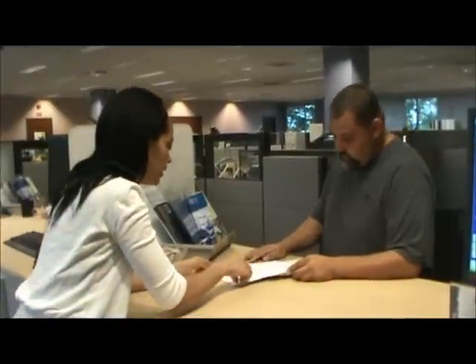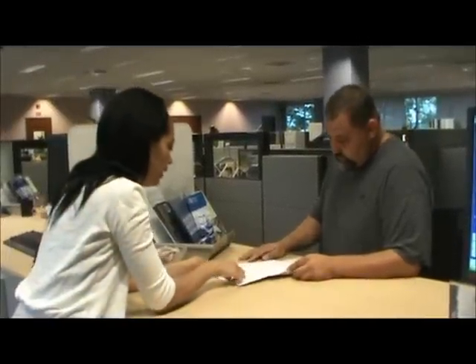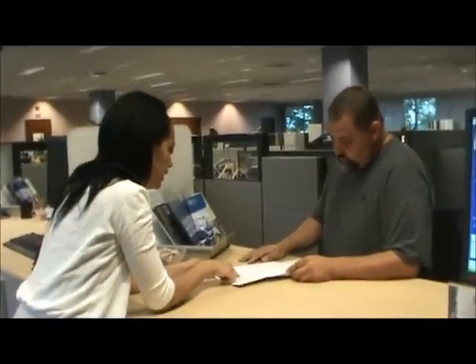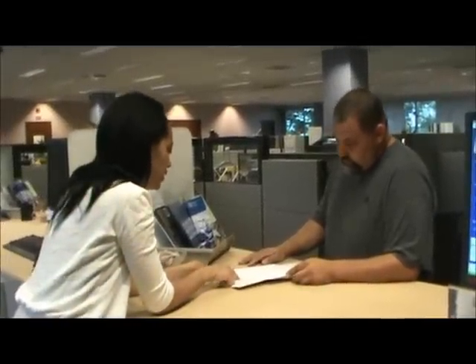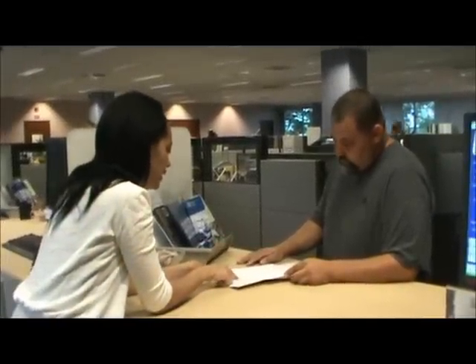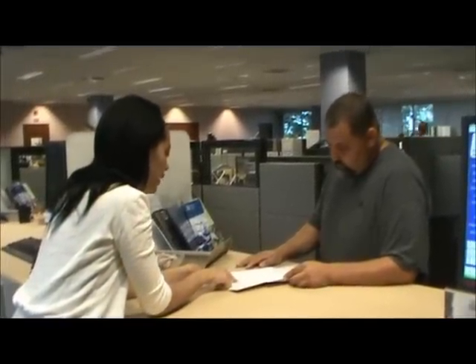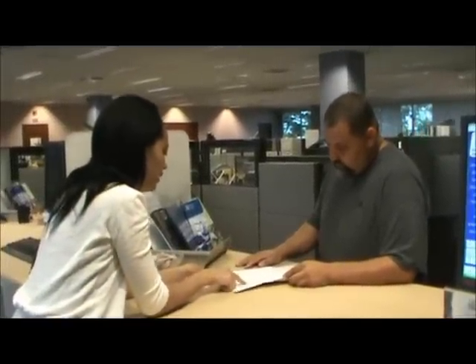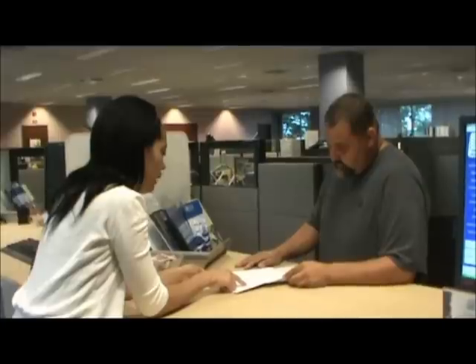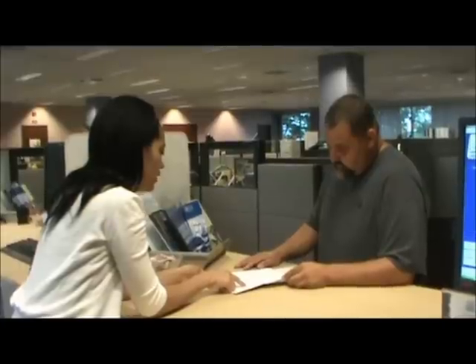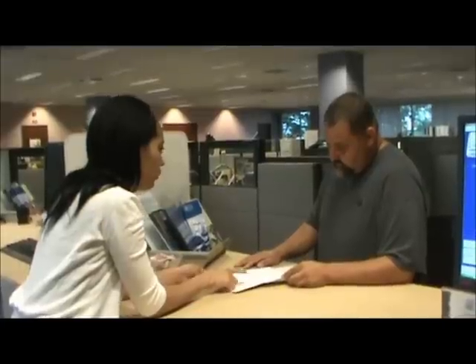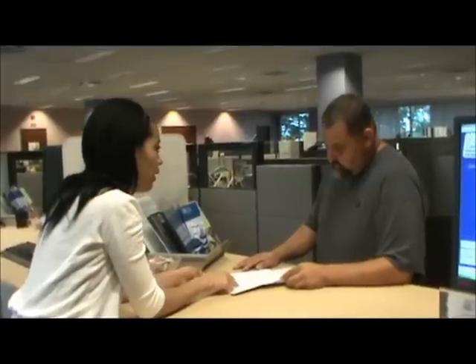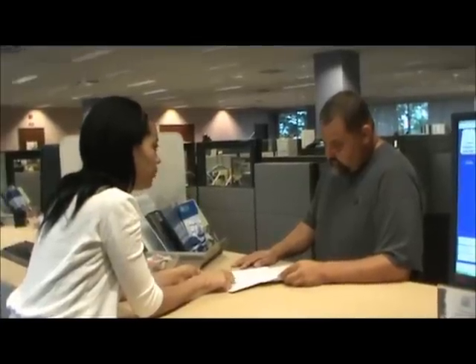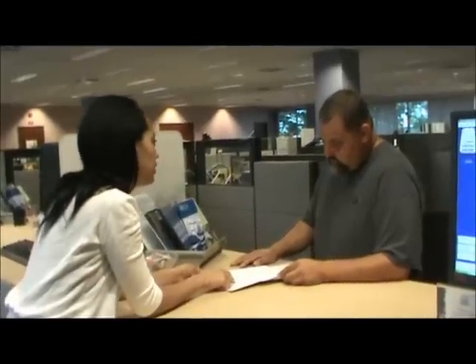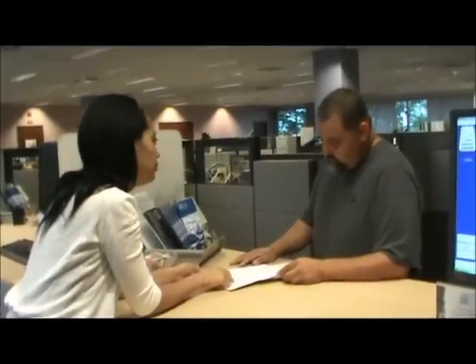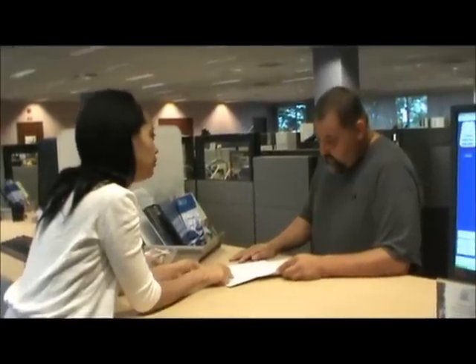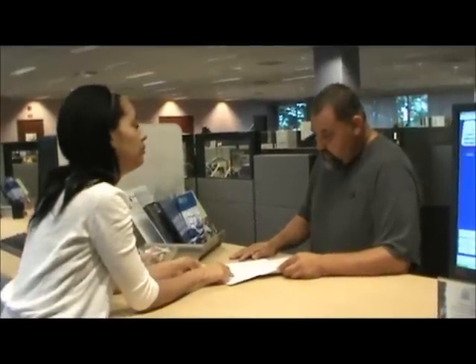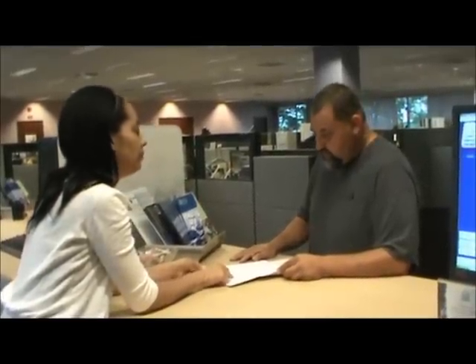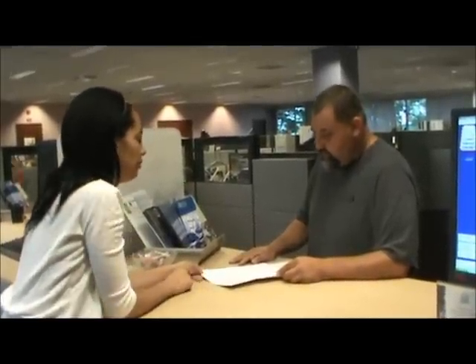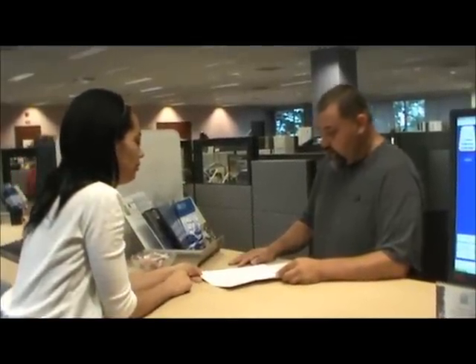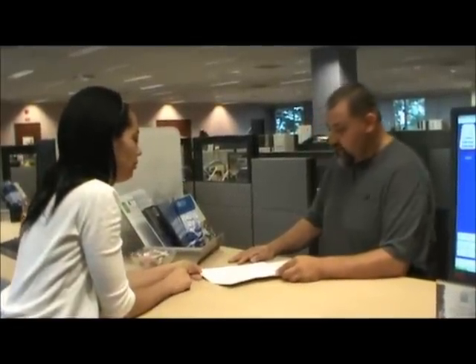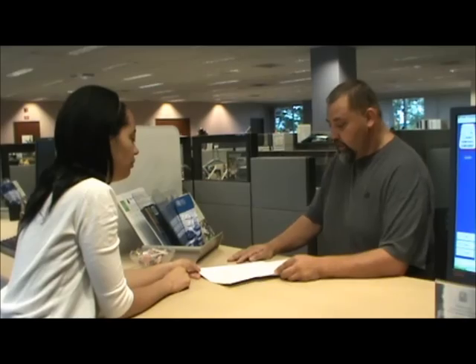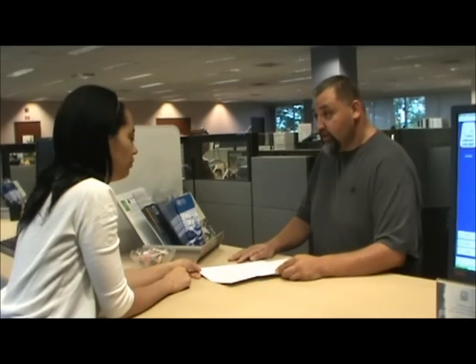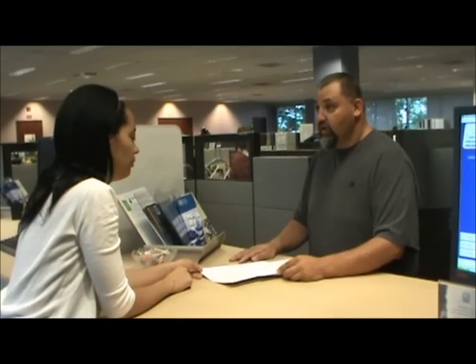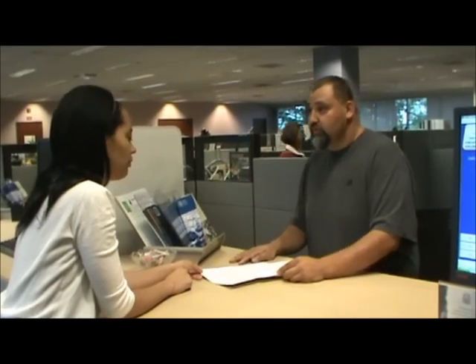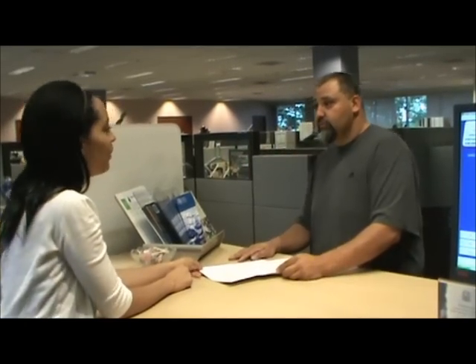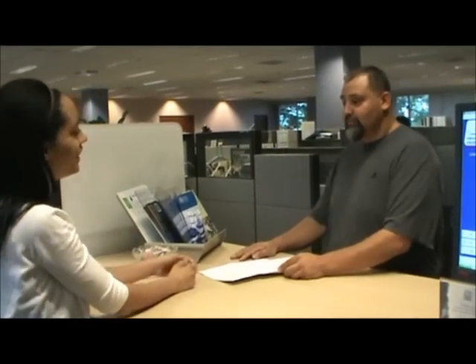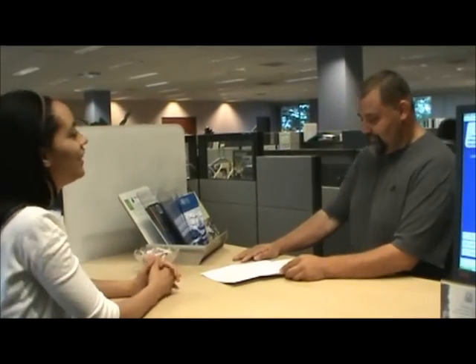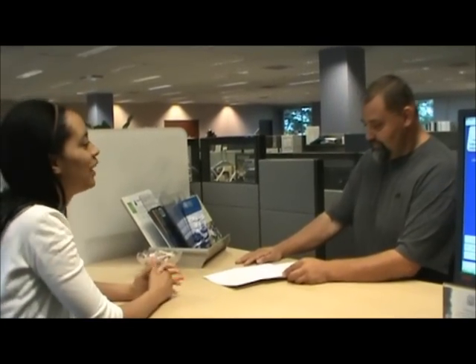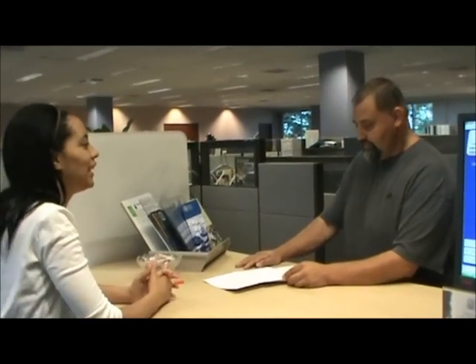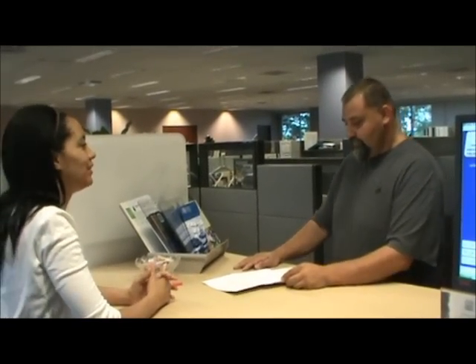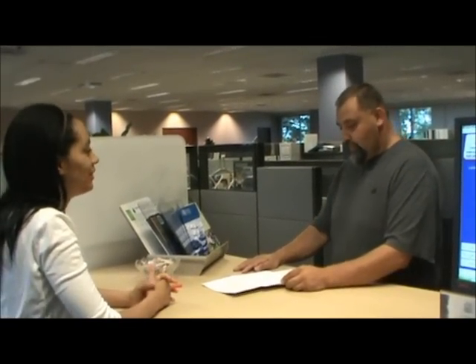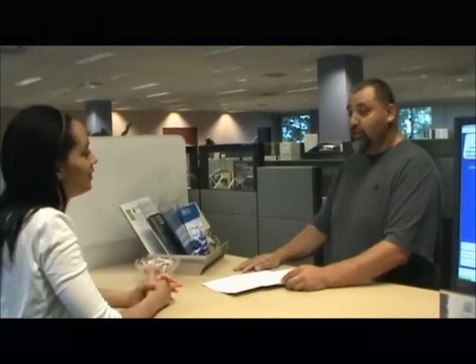Just follow these easy instructions and submit your application along with the required documentation. Thank you, you have been great. I'm glad I stopped by and got this sorted out. It's my pleasure. Is there anything else I can help you with today? No, thank you.